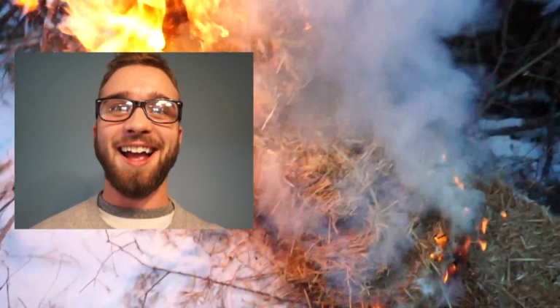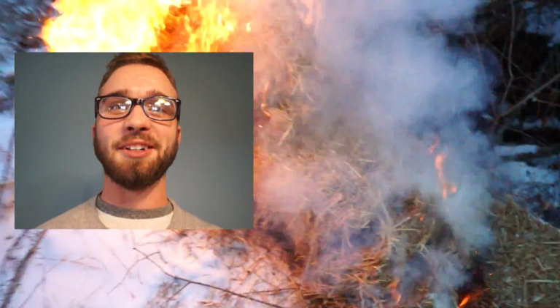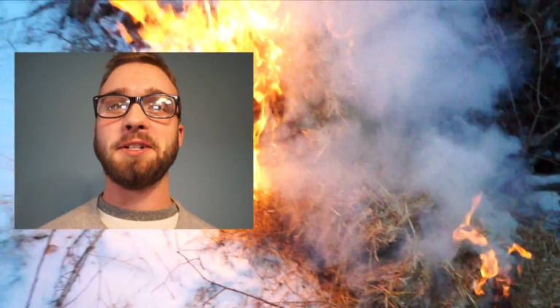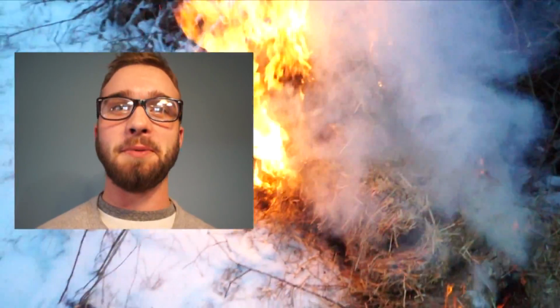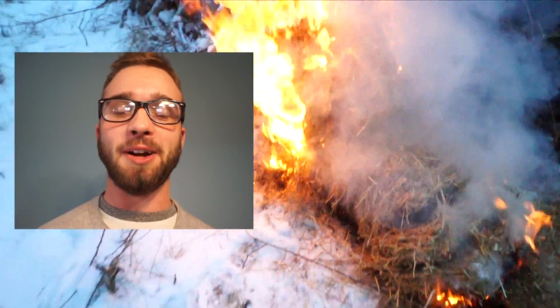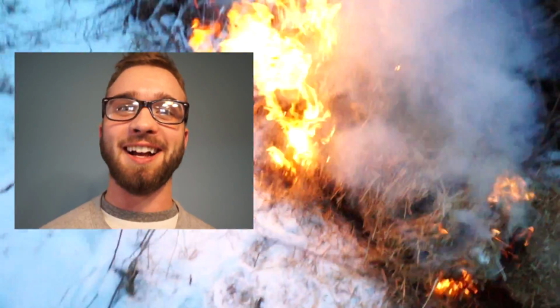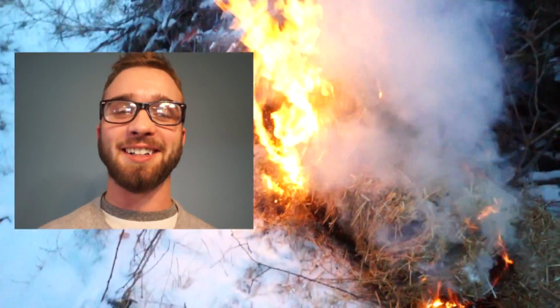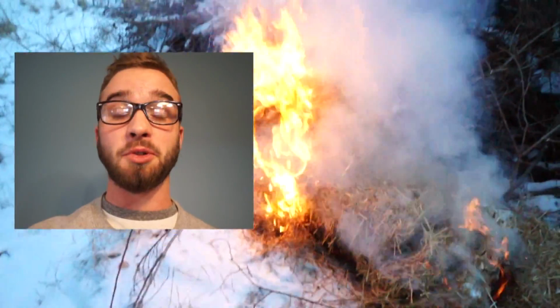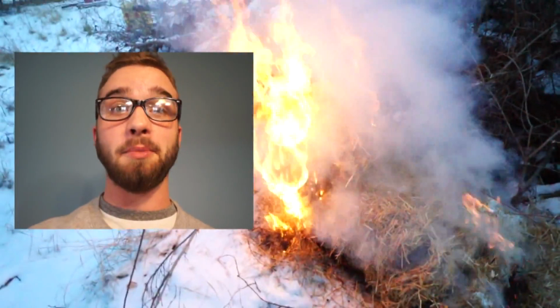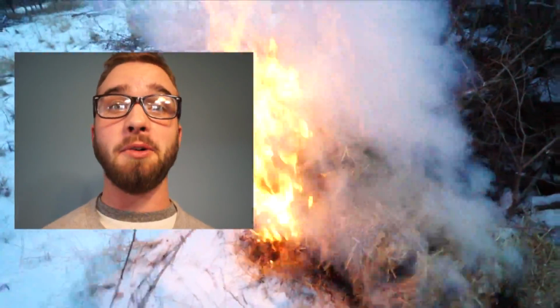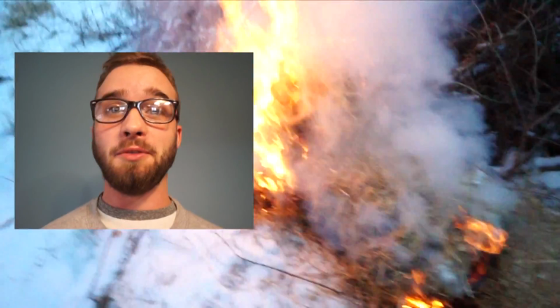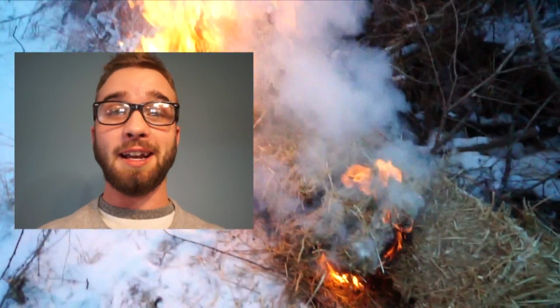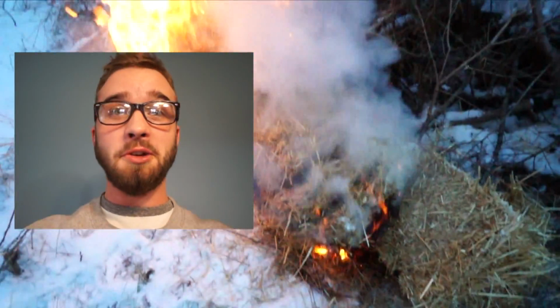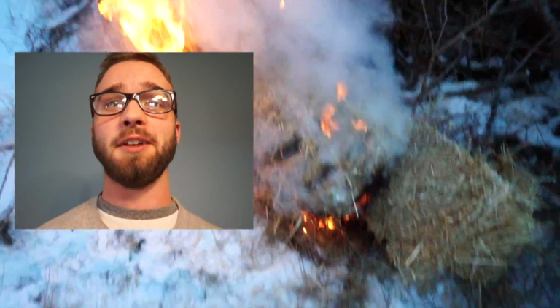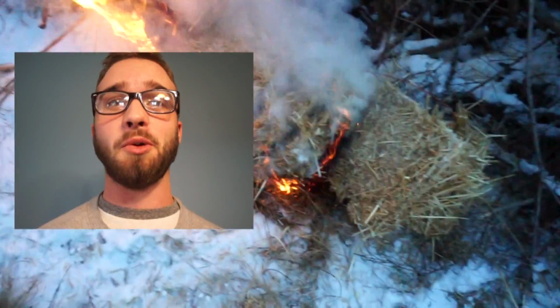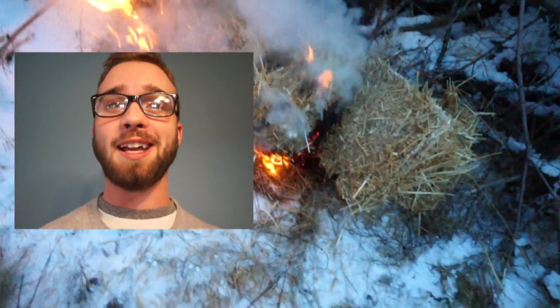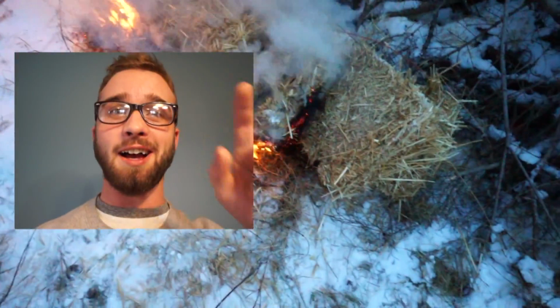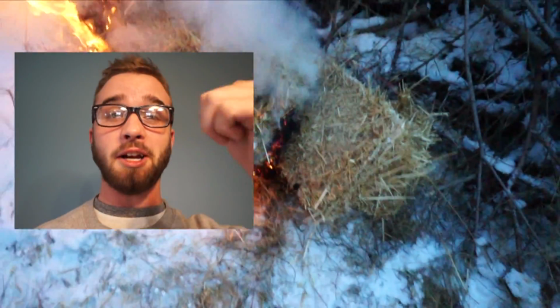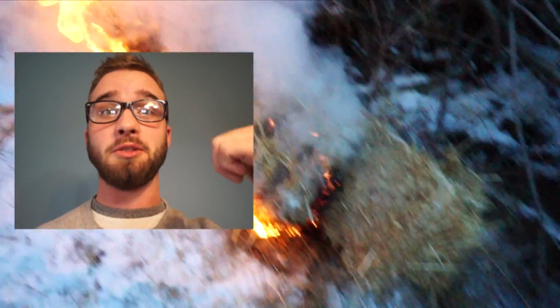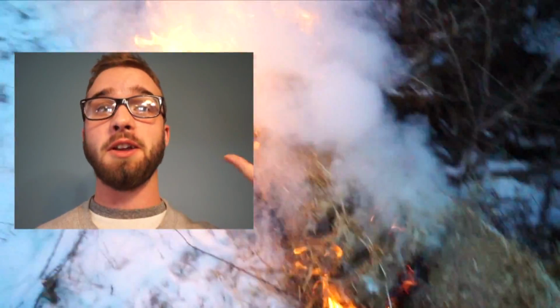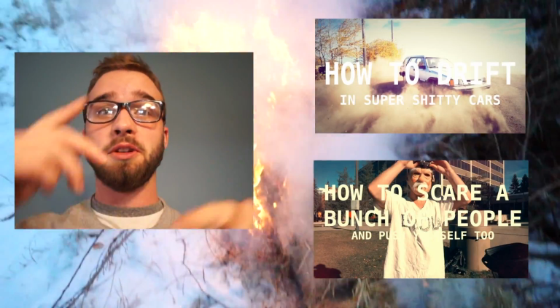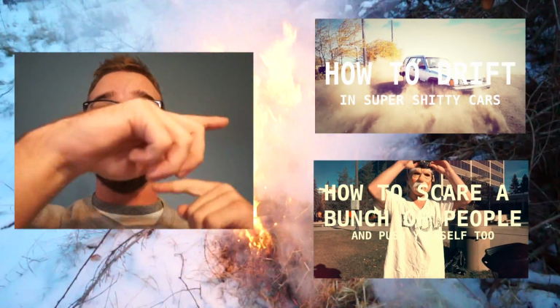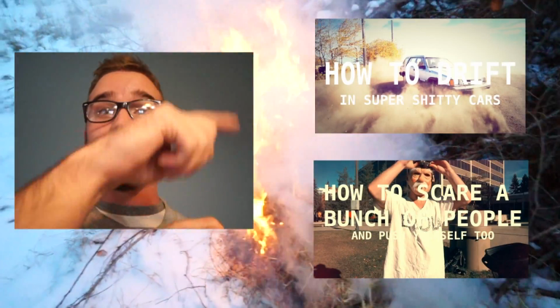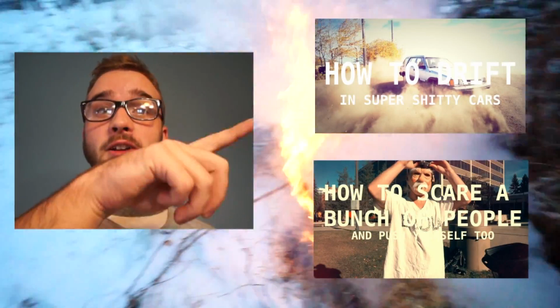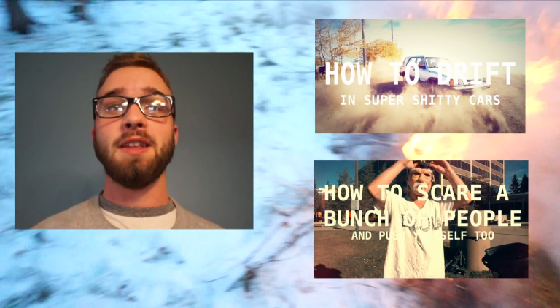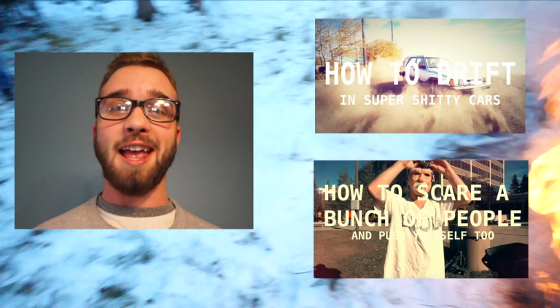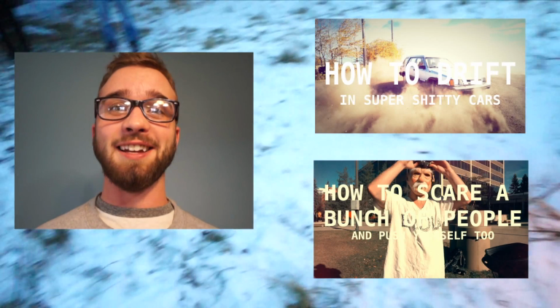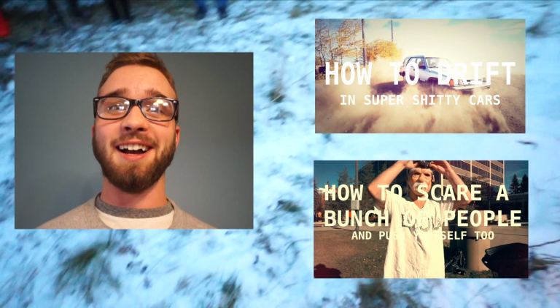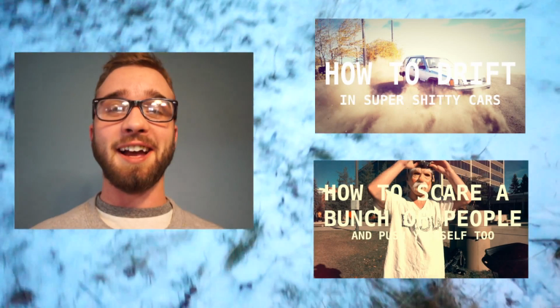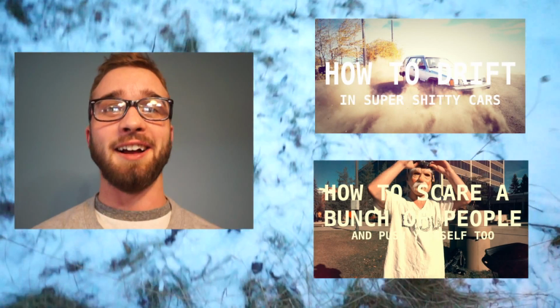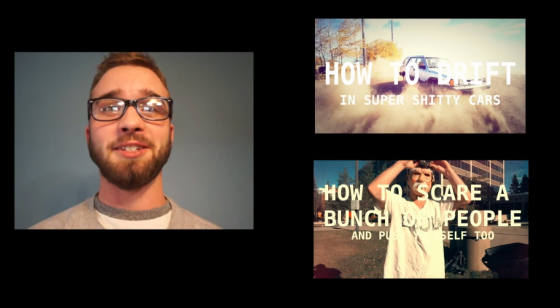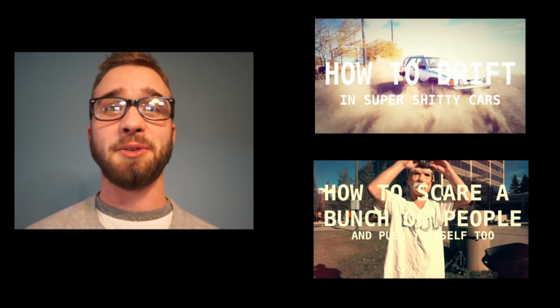Hey, thanks for watching, I hope you enjoyed it. Click subscribe below if you want to get a new skill every single week. Check out these two videos over here, and we'll see you next week.